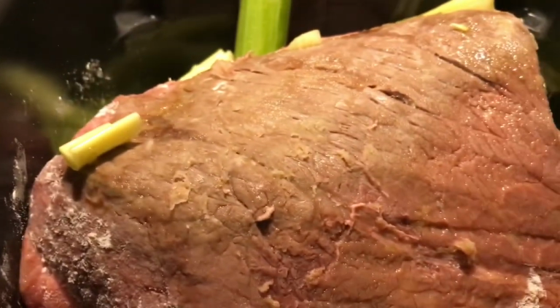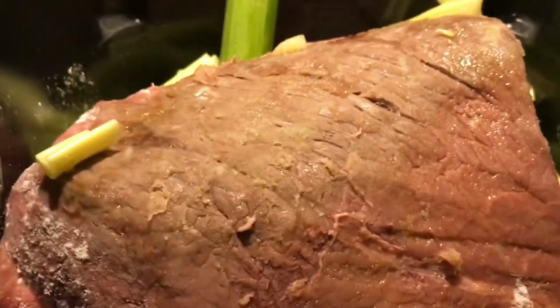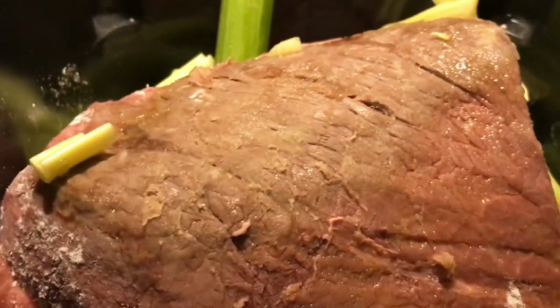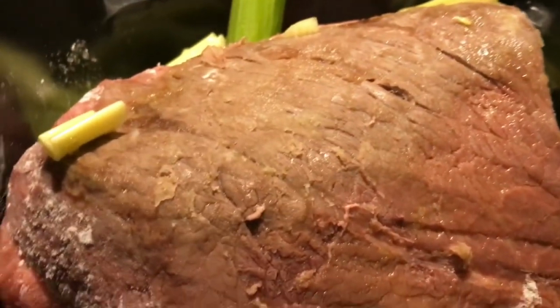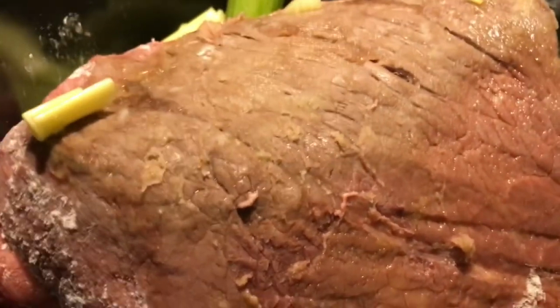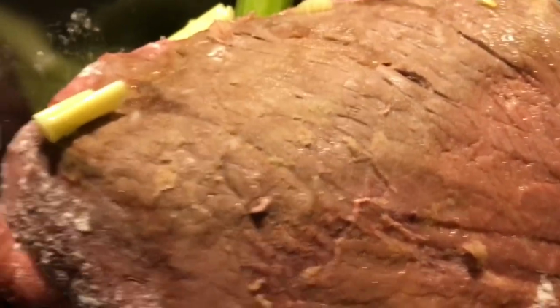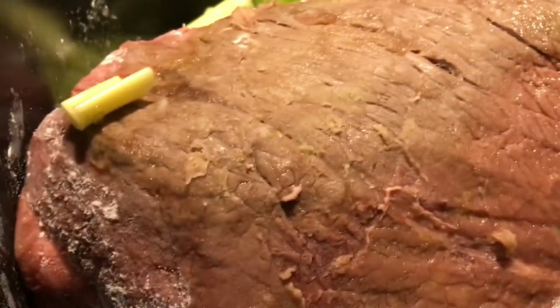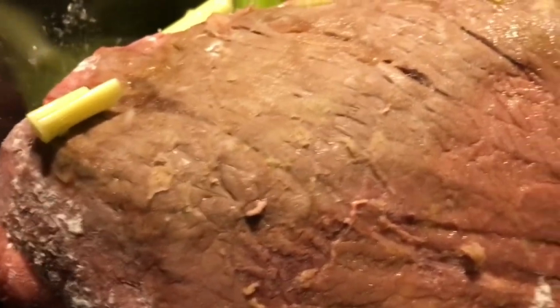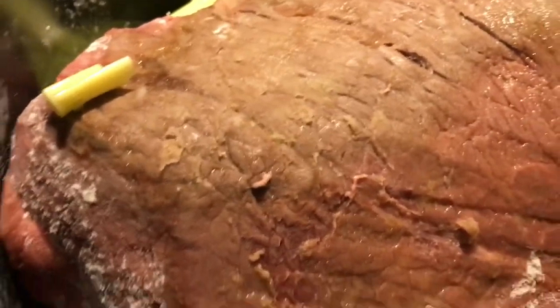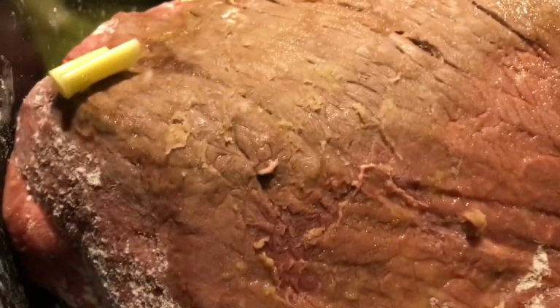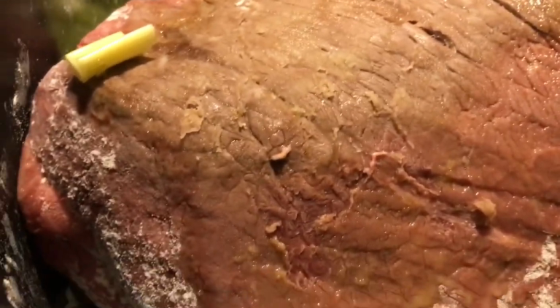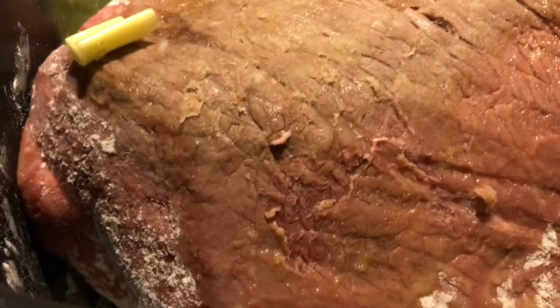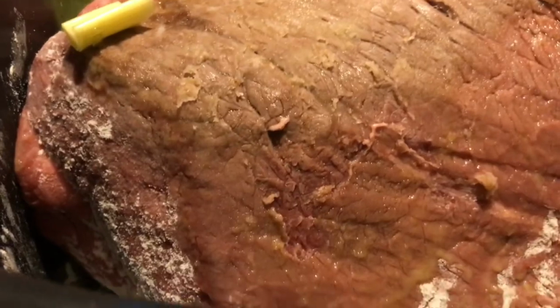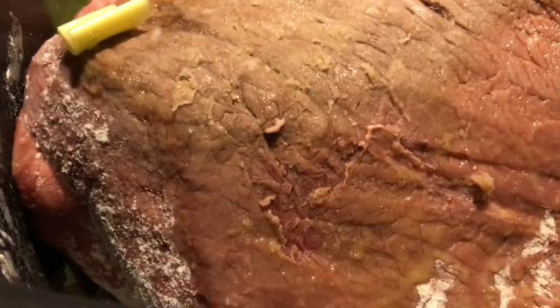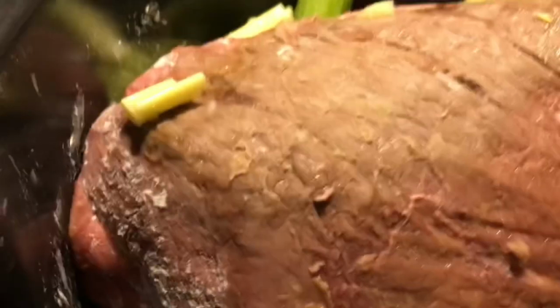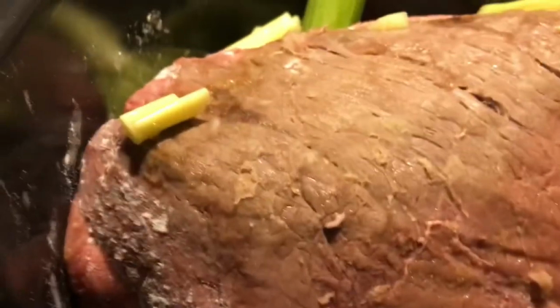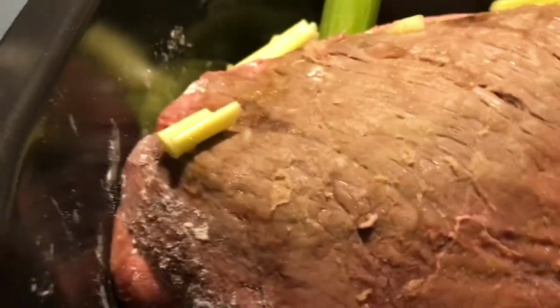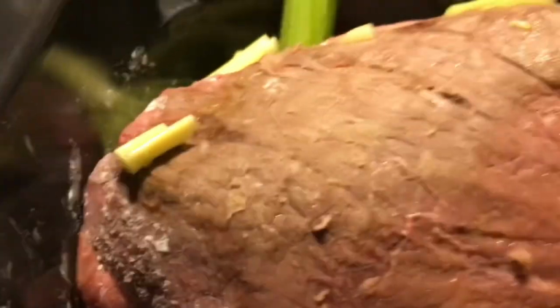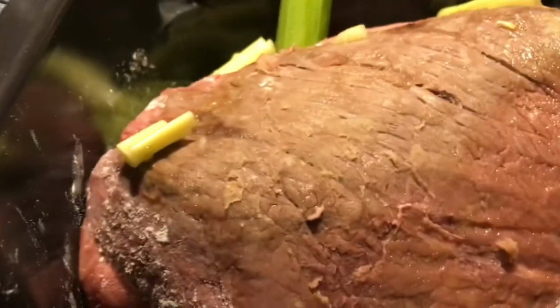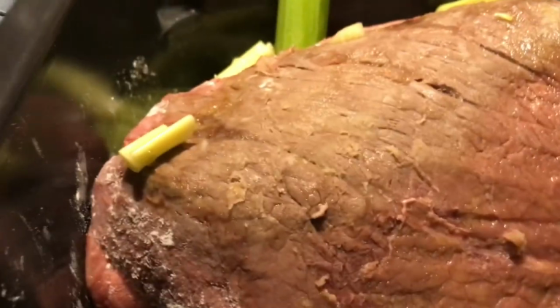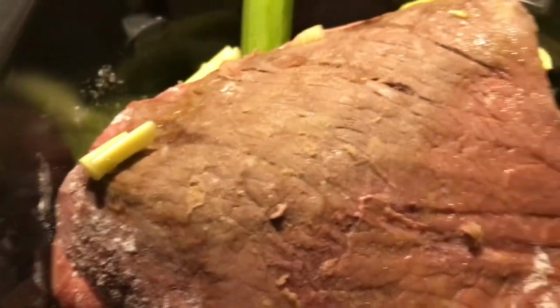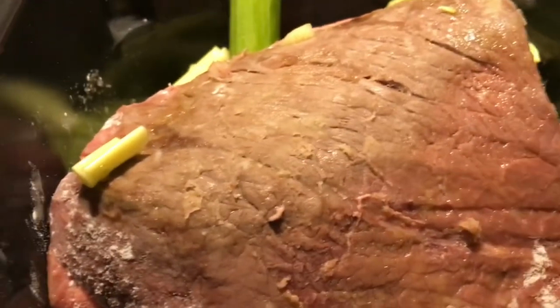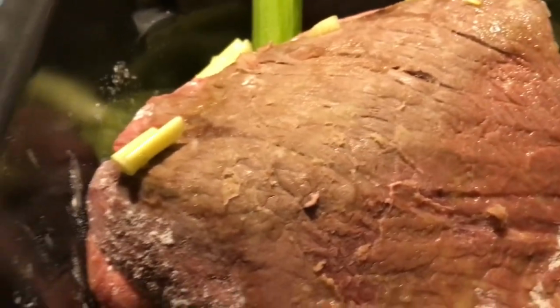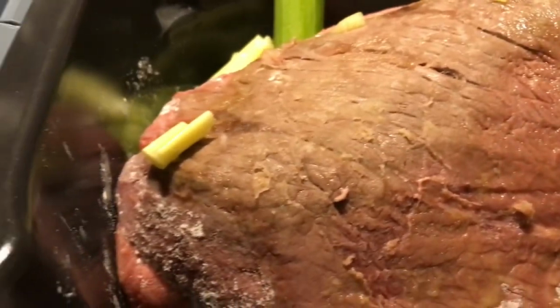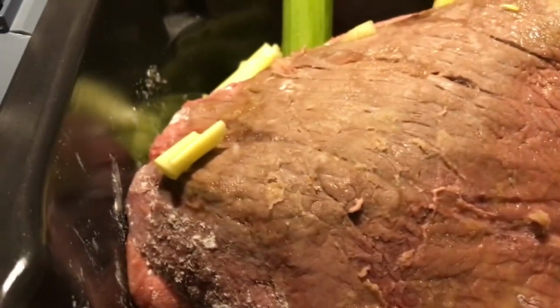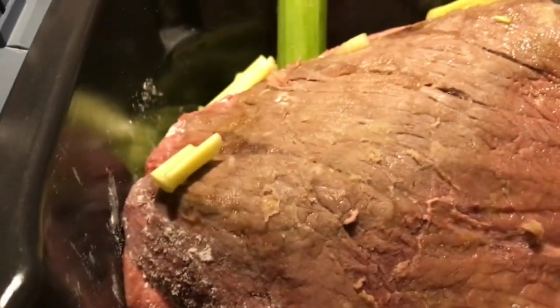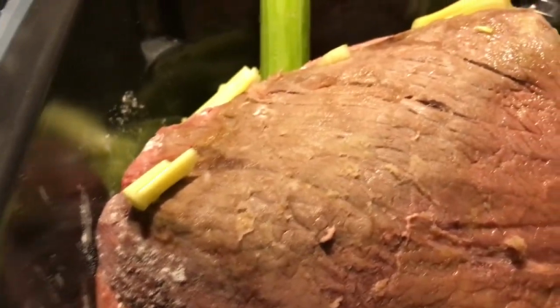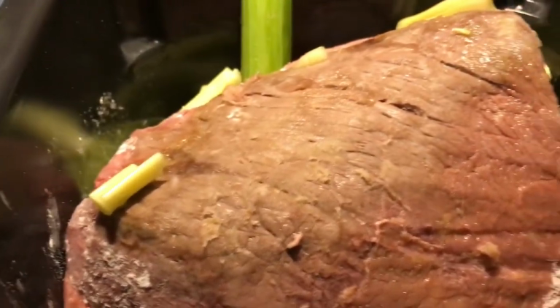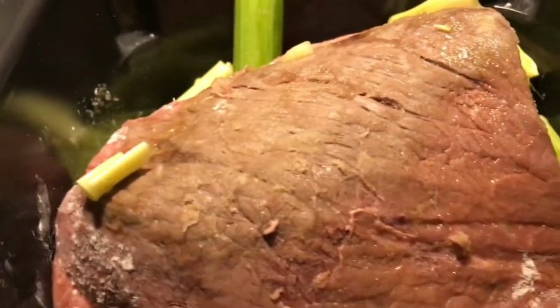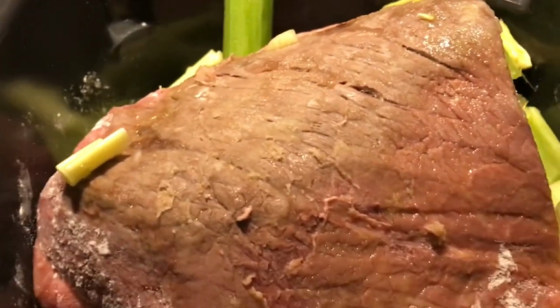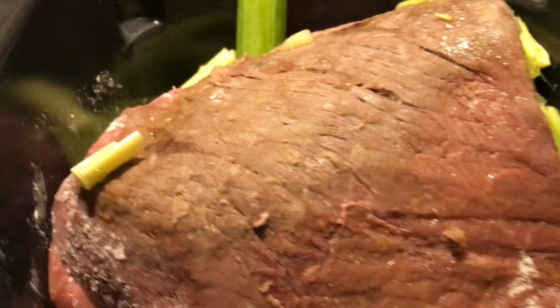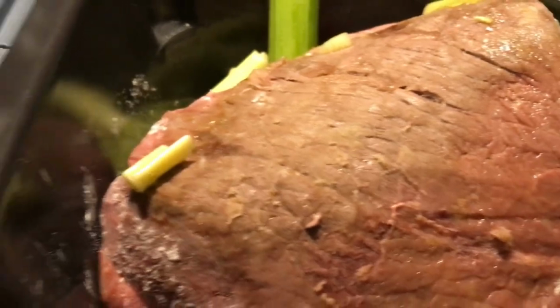I think I'm going to put this on bake for about an hour and see how it does. I've never made a roast in the Ninja Speedi before.